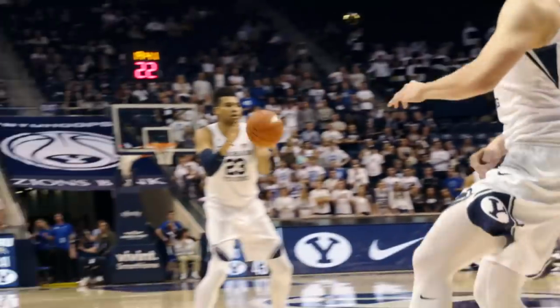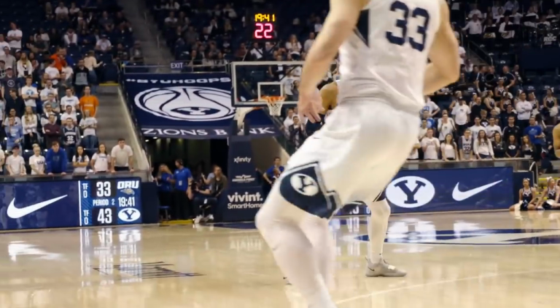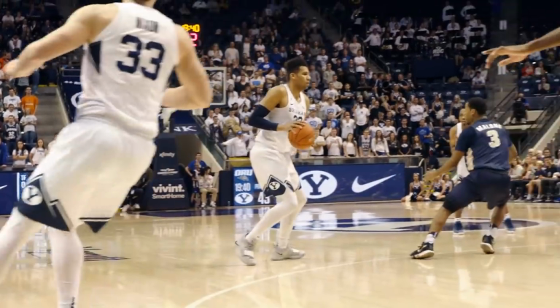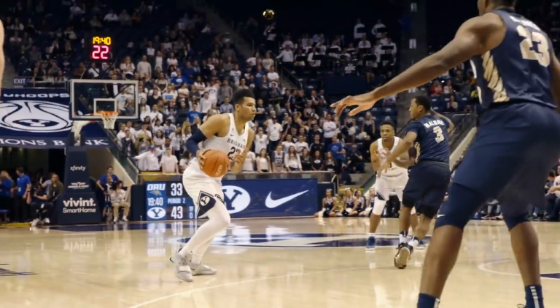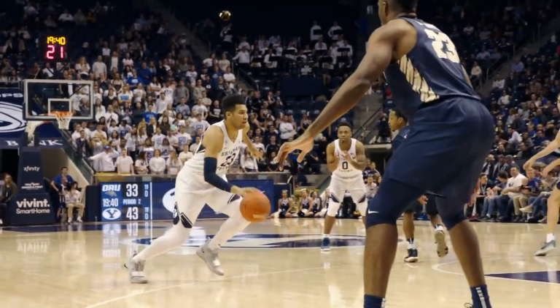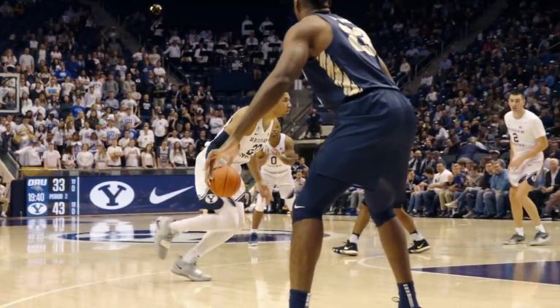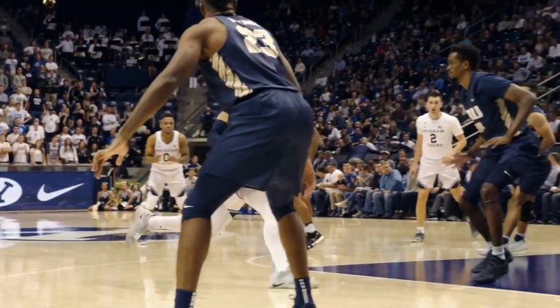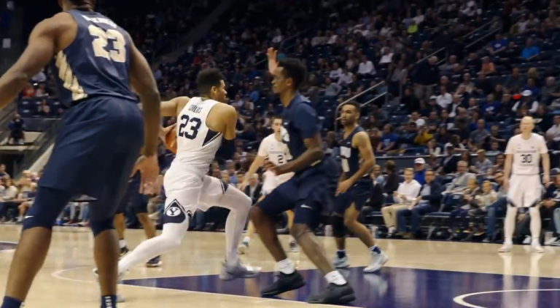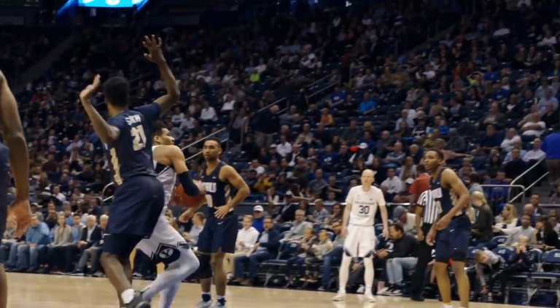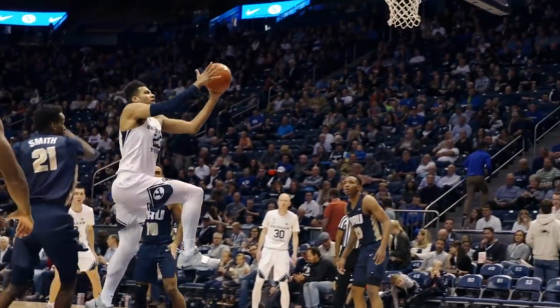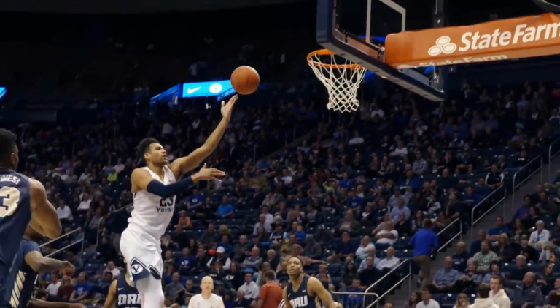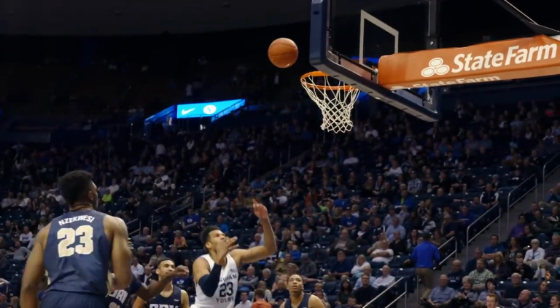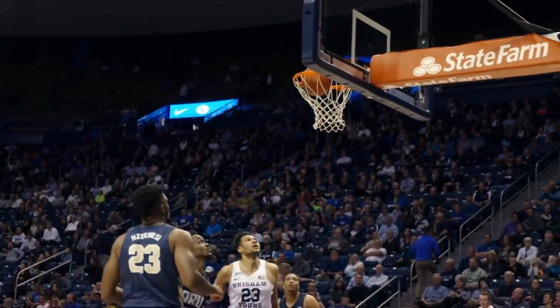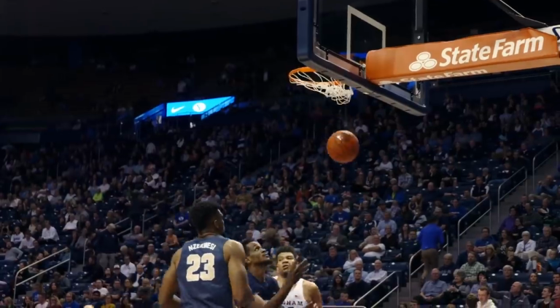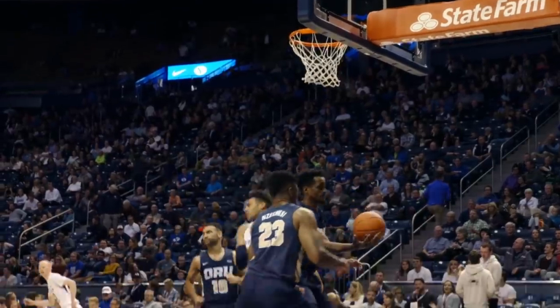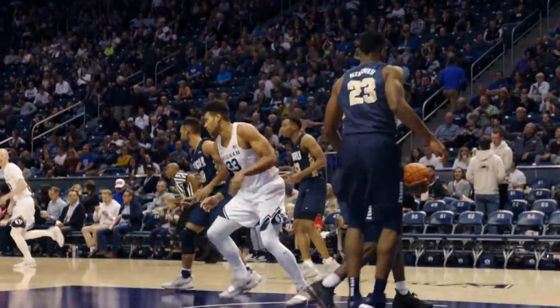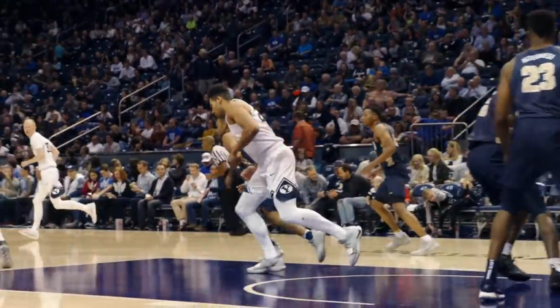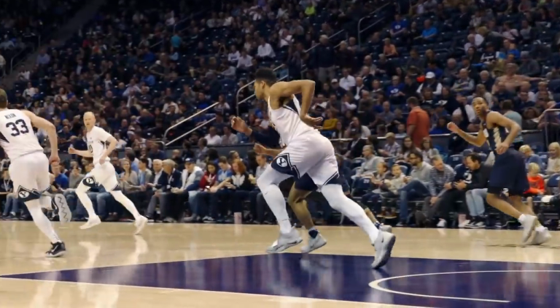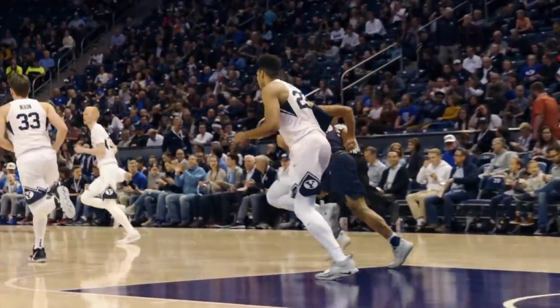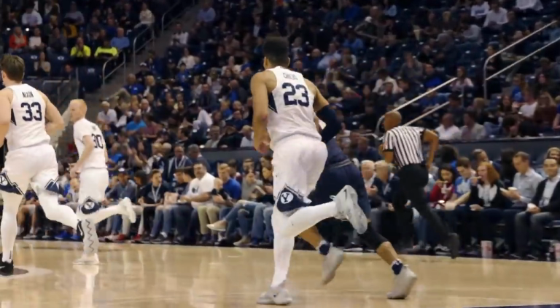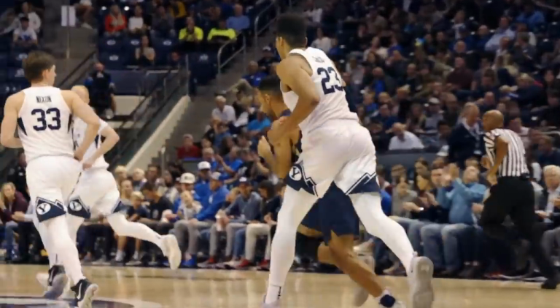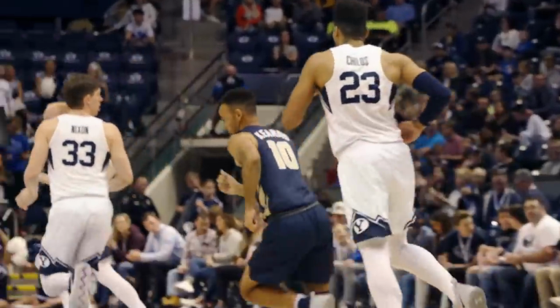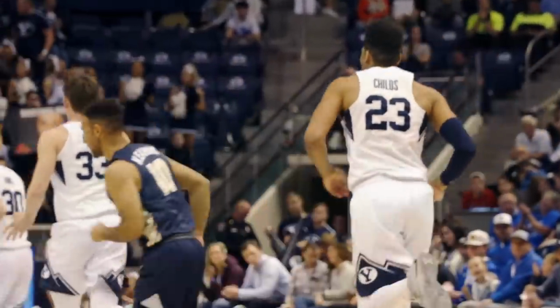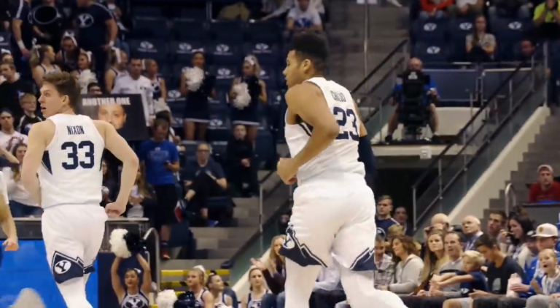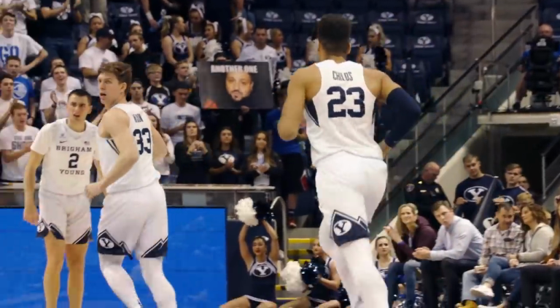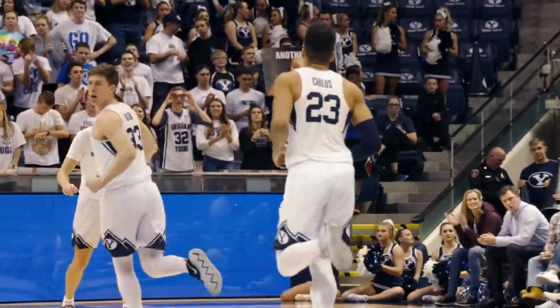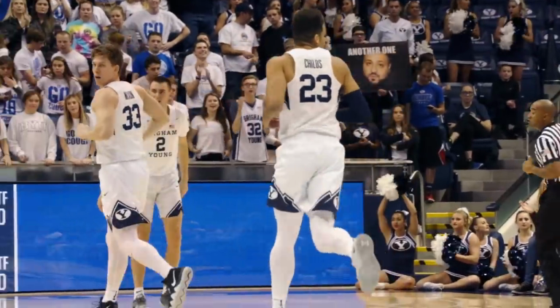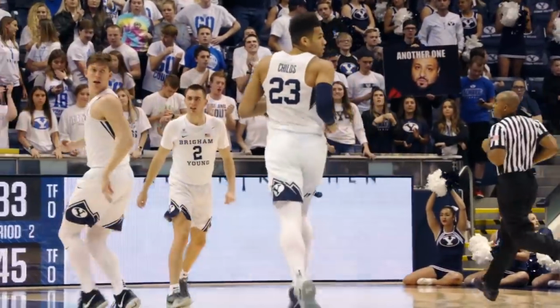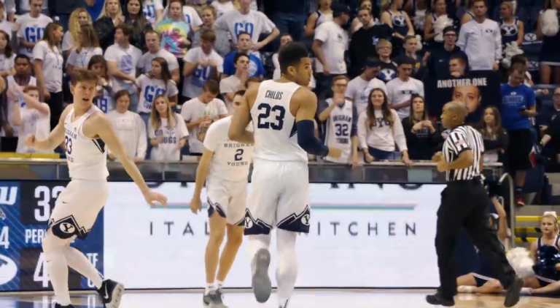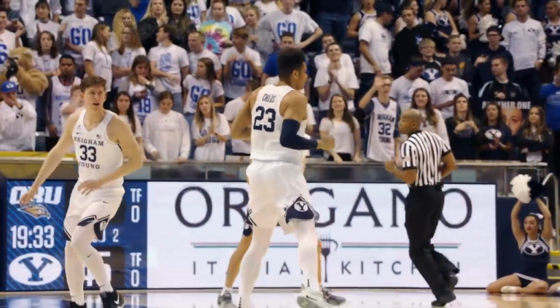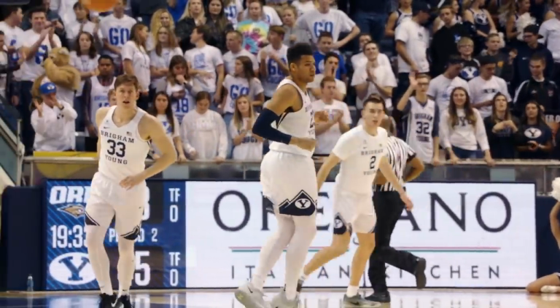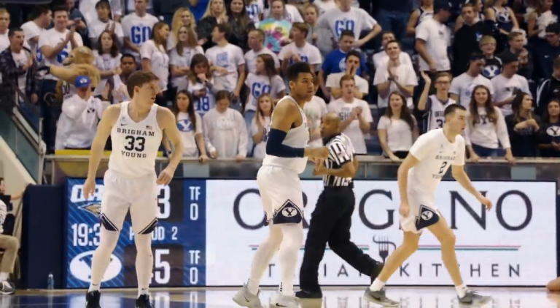Short on the lane attempt — offensive rebound. Nixon out to Yo-Yo. Eurostep to the rim, up and in, finger roll over the left hand. Yoli Childs makes it 45-33.